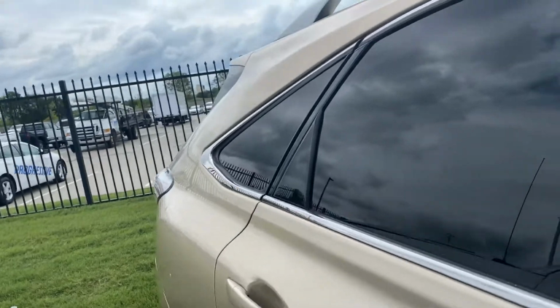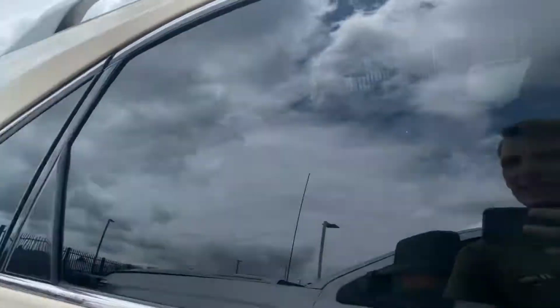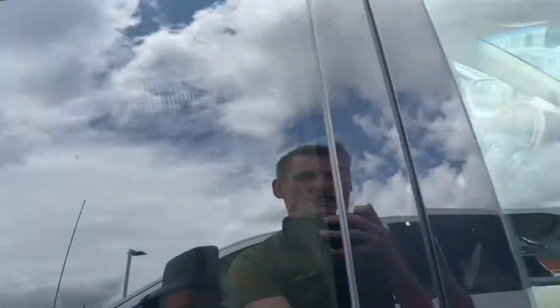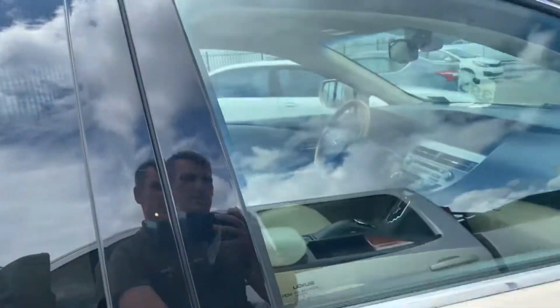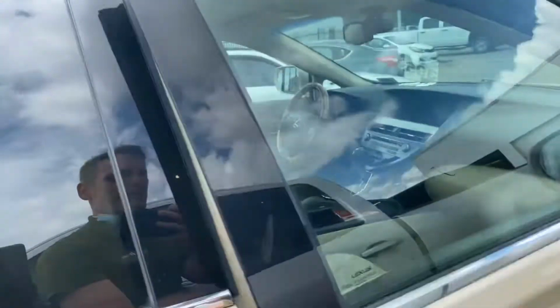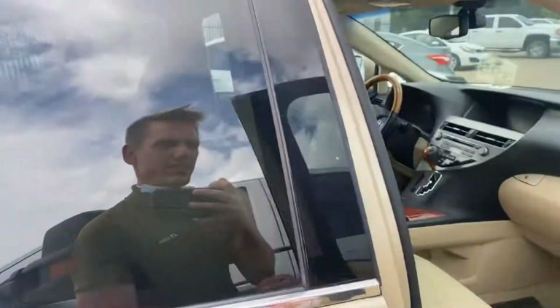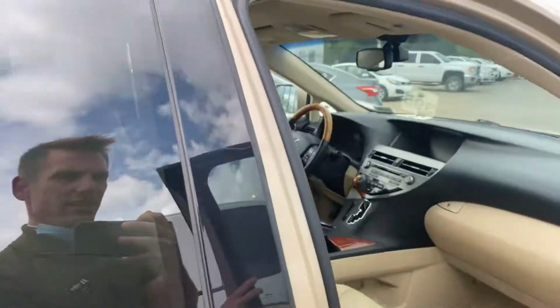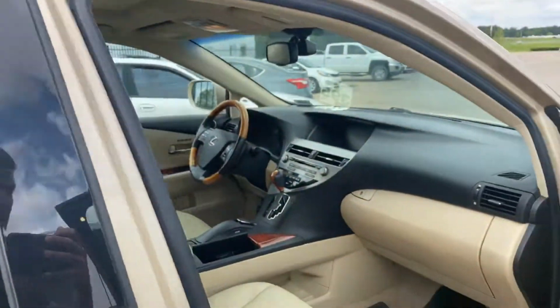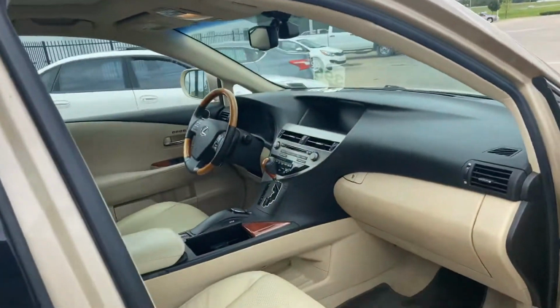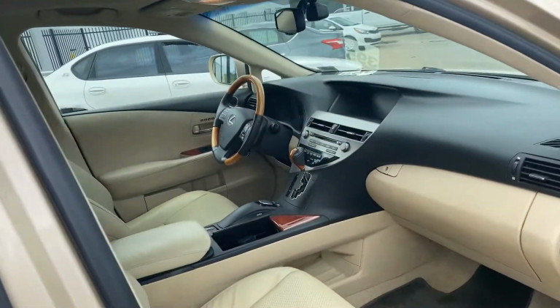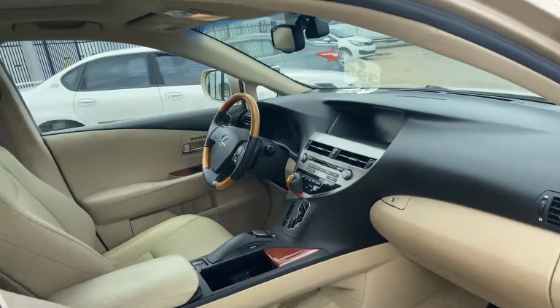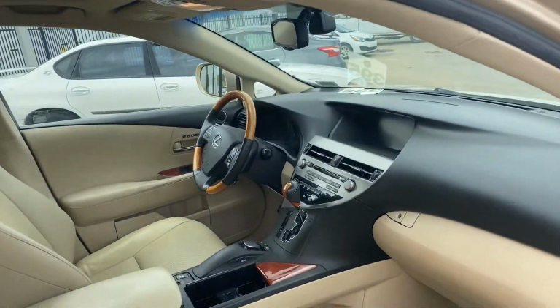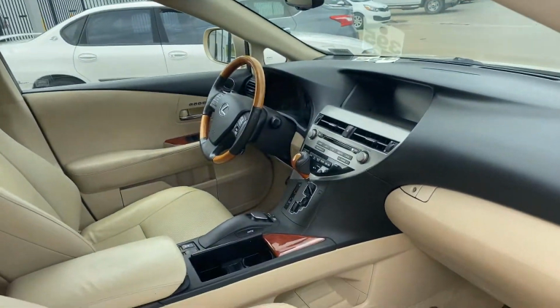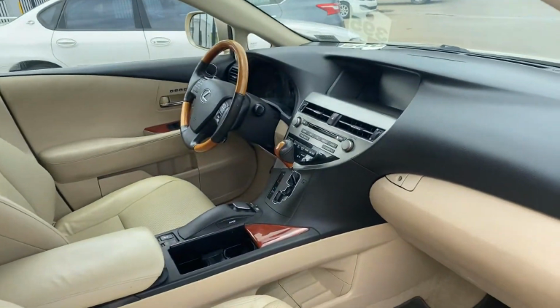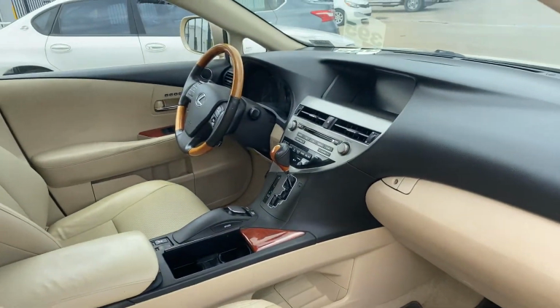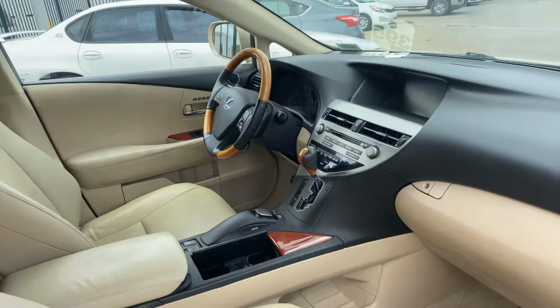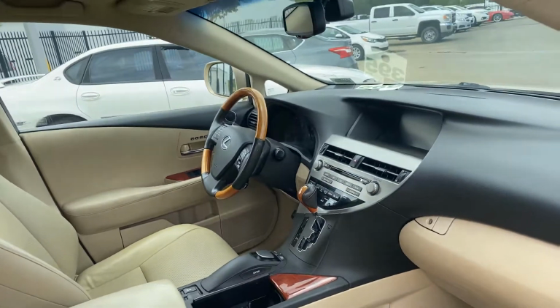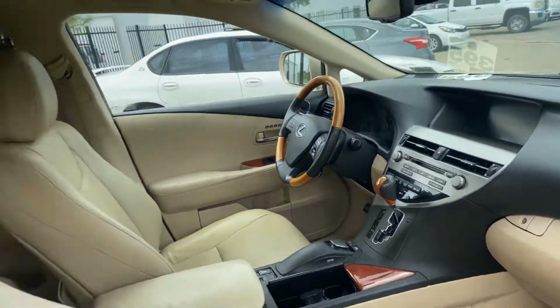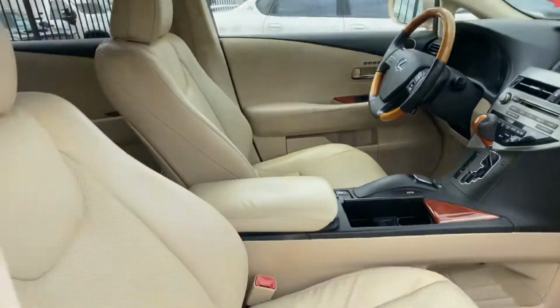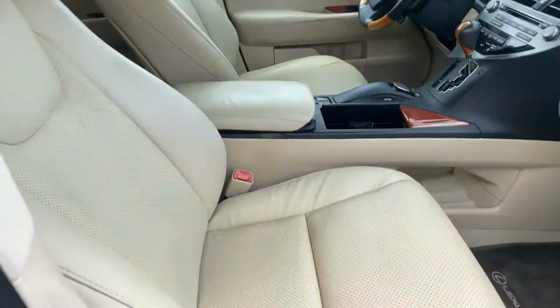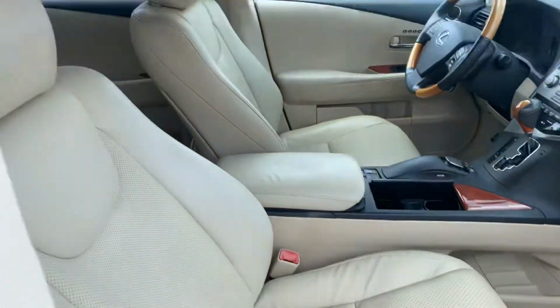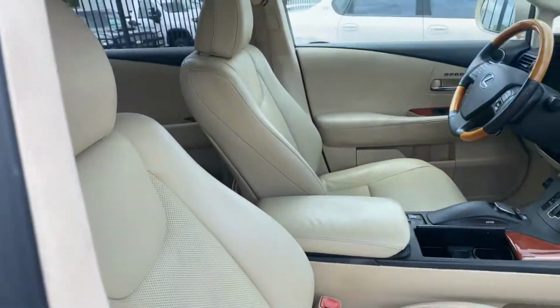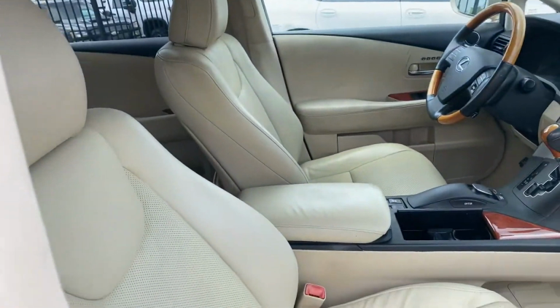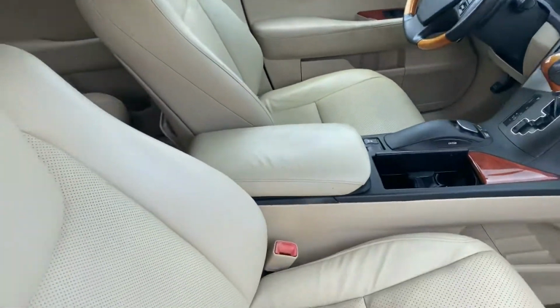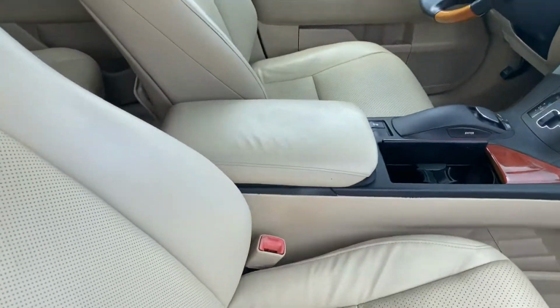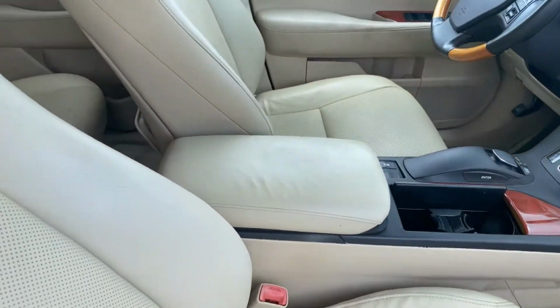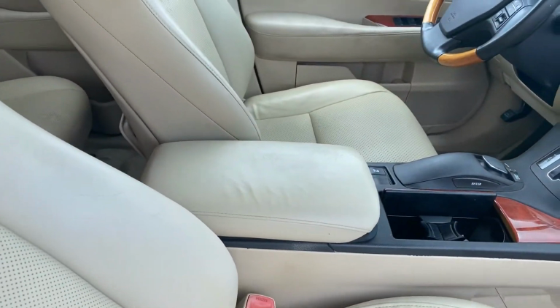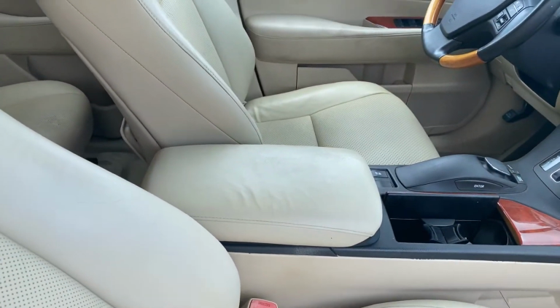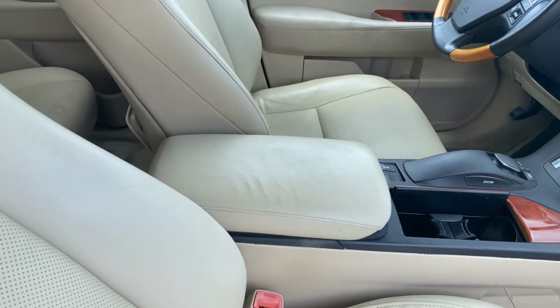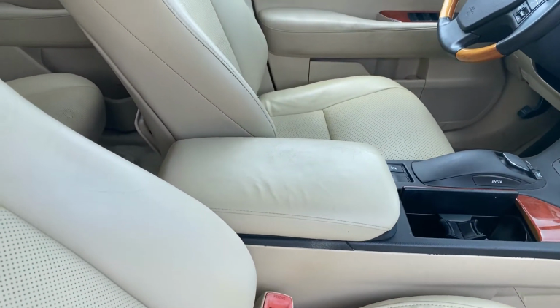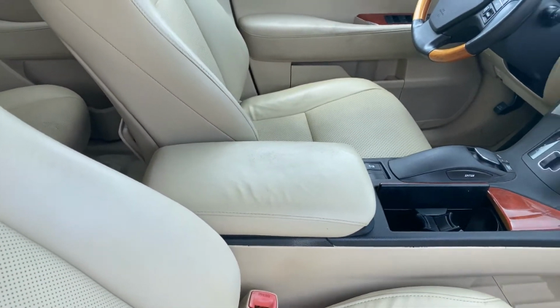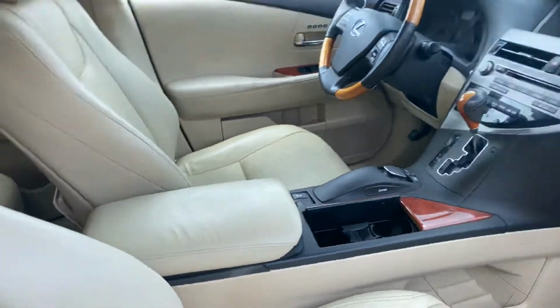Quick shot at the inside. Looks like it's got some floor mats. It's got the nice interior. That leather's in good shape — a little bit of wear right there on the armrest, which is common.